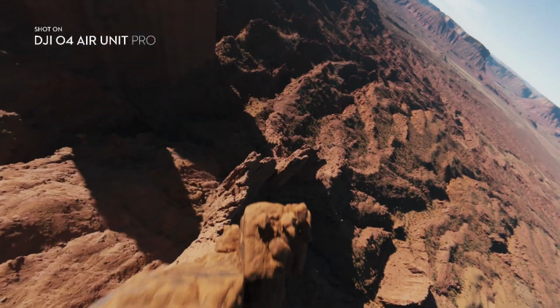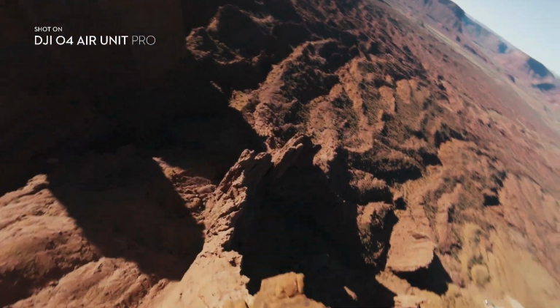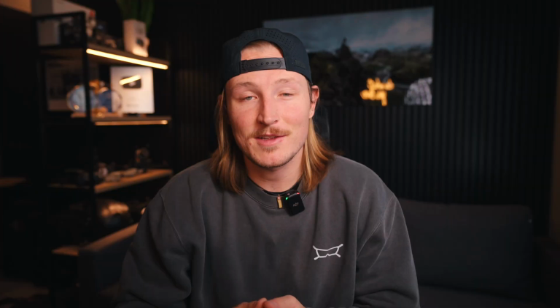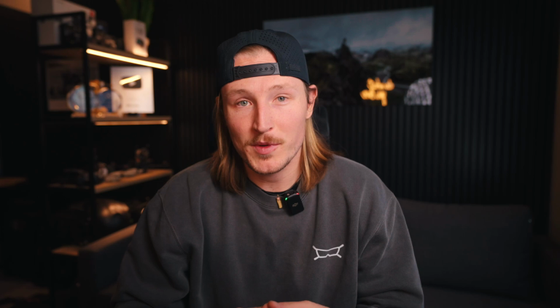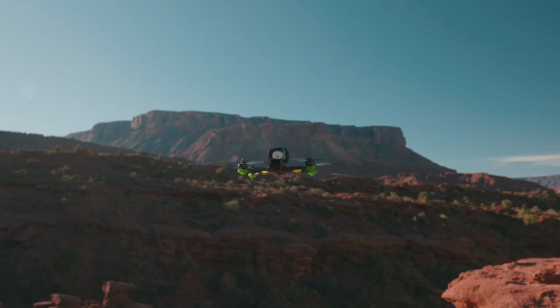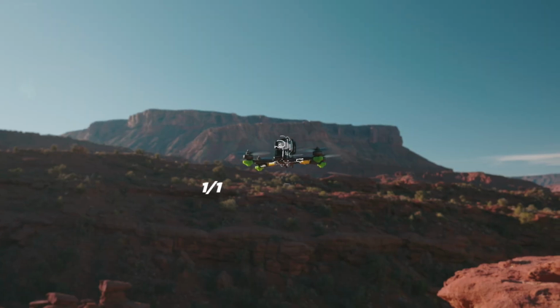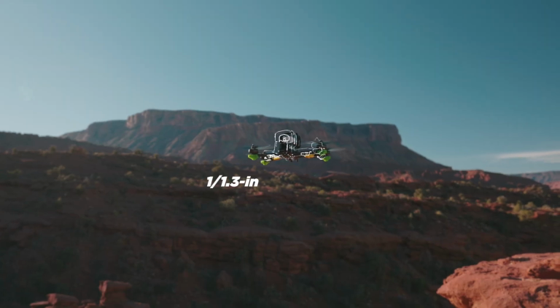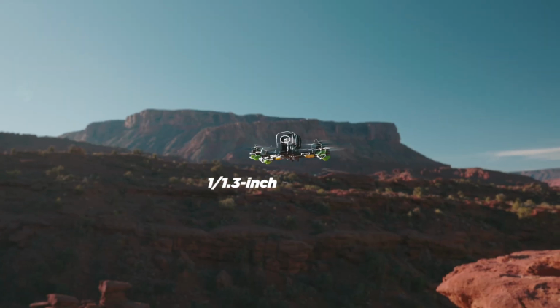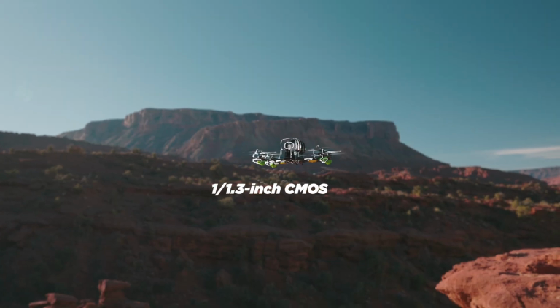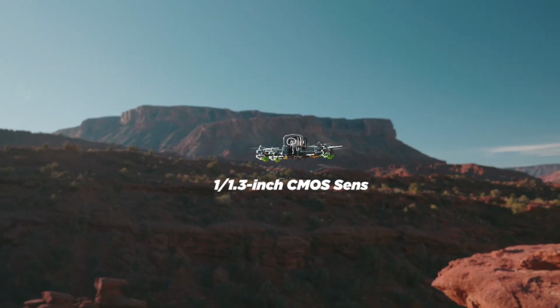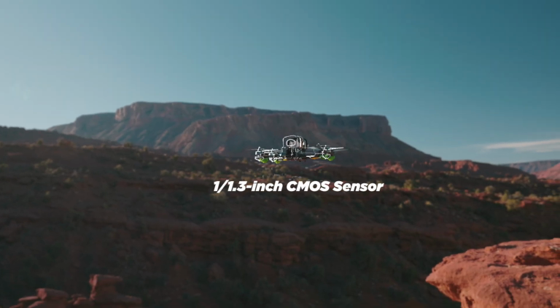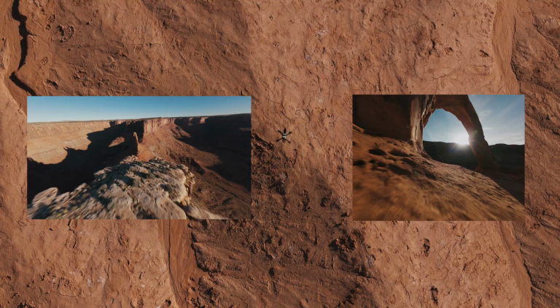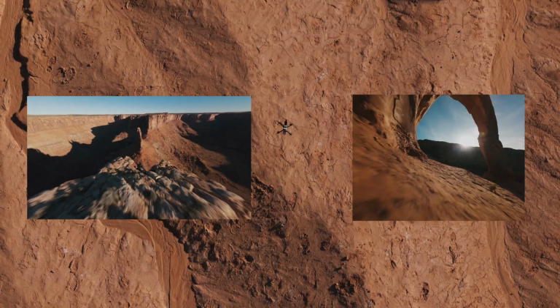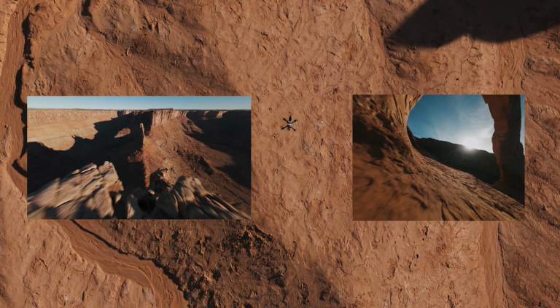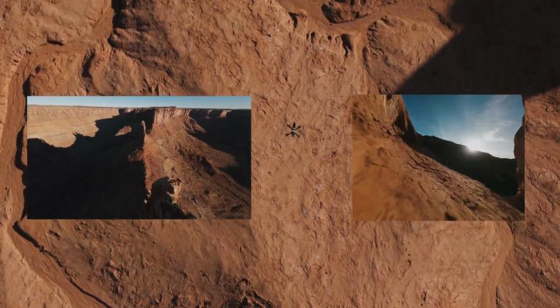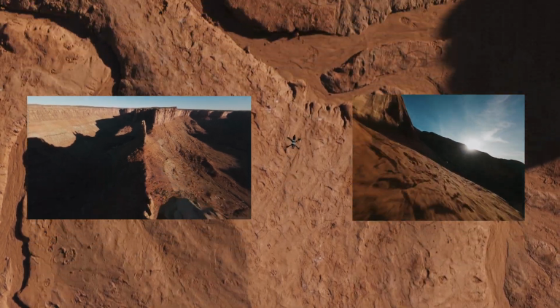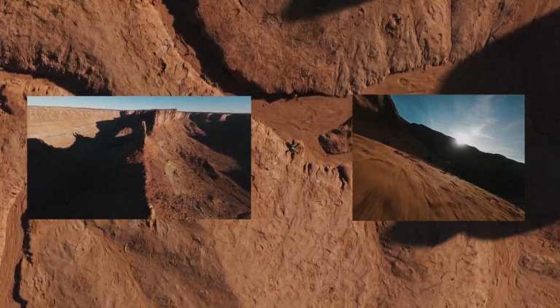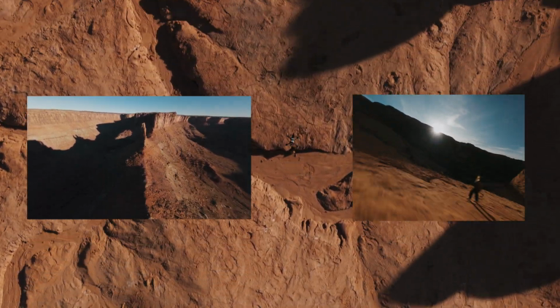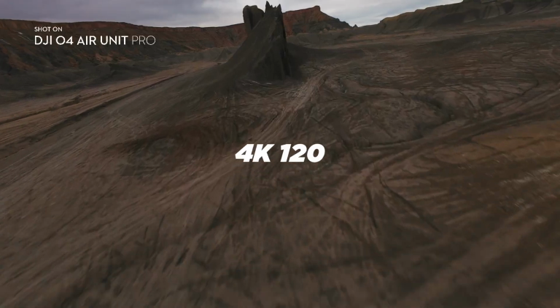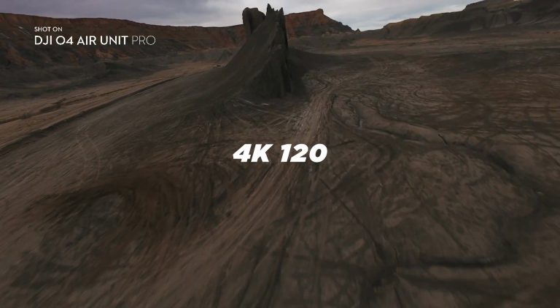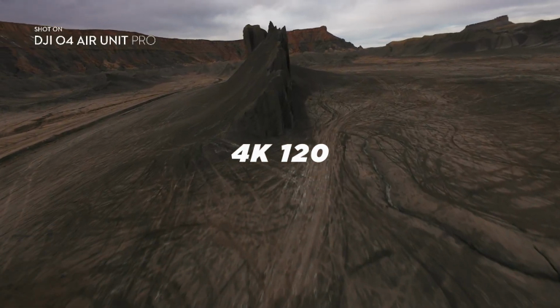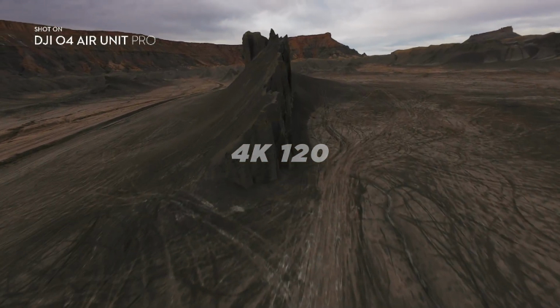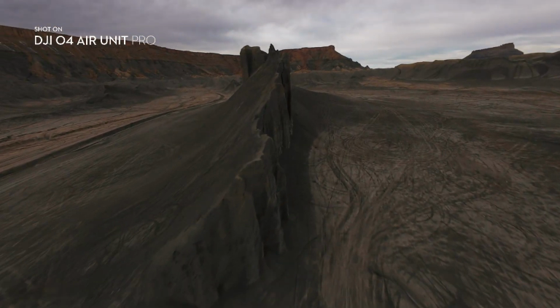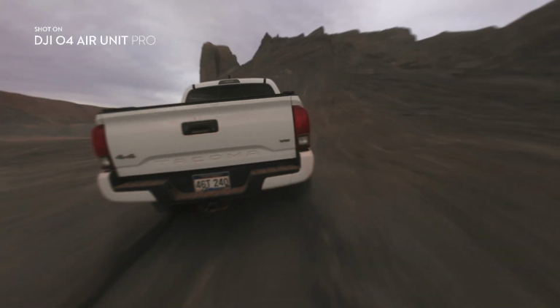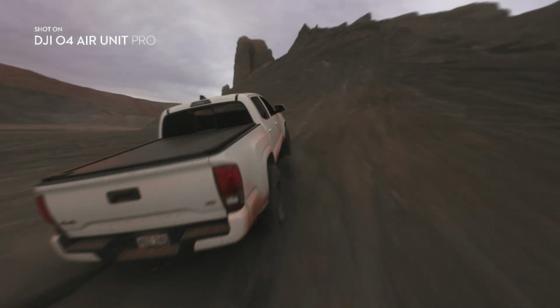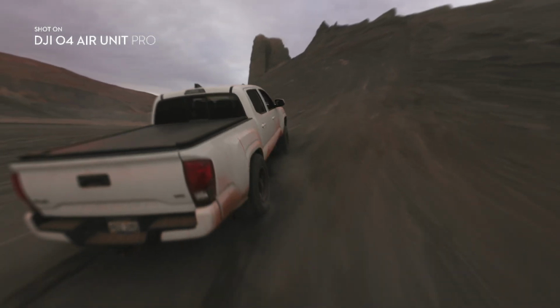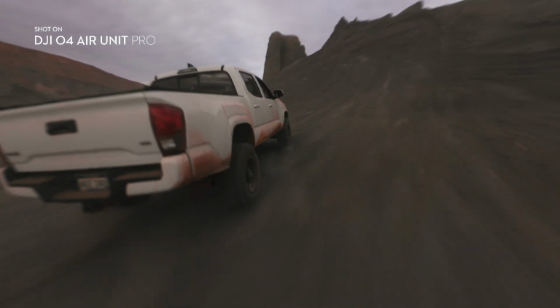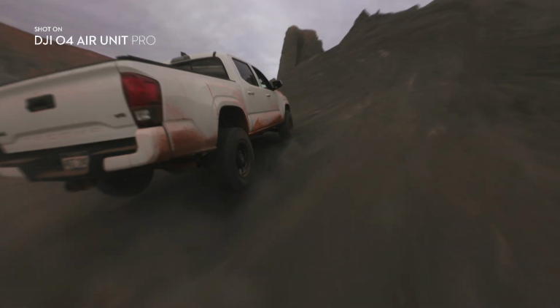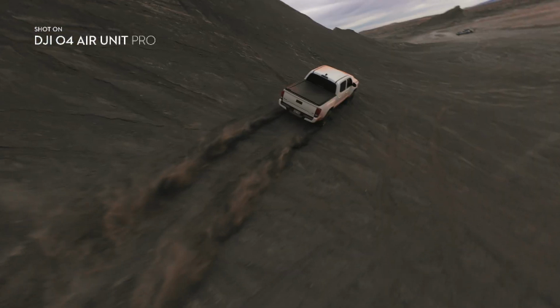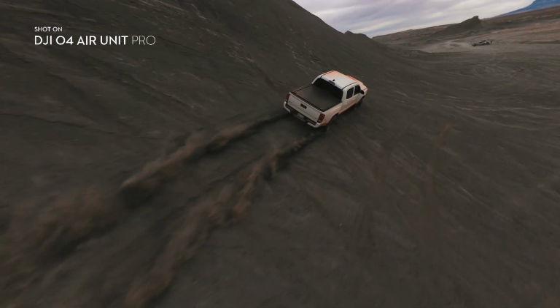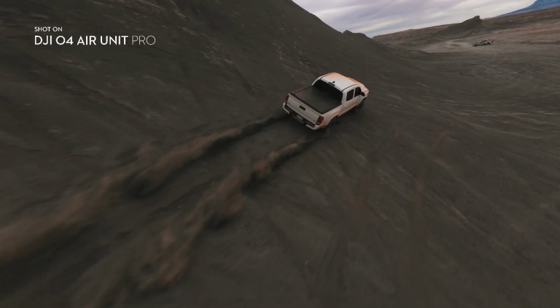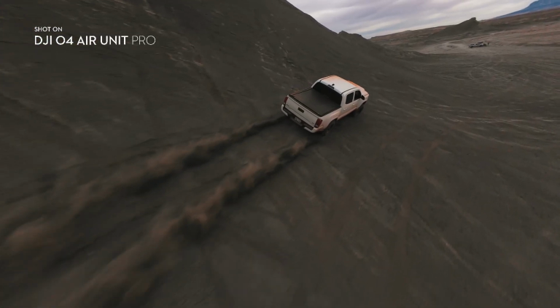DJI took a massive leap forward with the camera, upgrading it to a 1/1.3-inch sensor, offering both 16-by-9 and 4-by-3 aspect ratios. You can now shoot up to 4K, 120 frames per second, allowing you to get shots like this directly from the air unit.